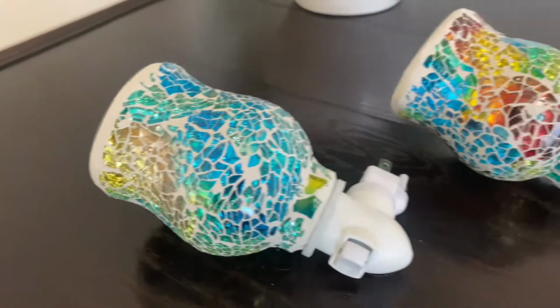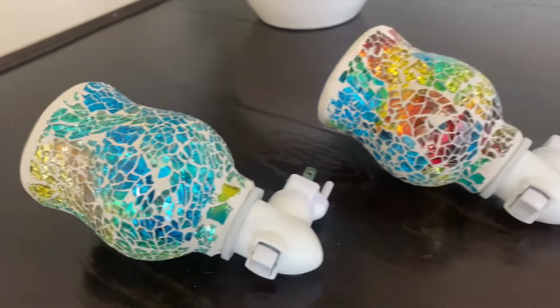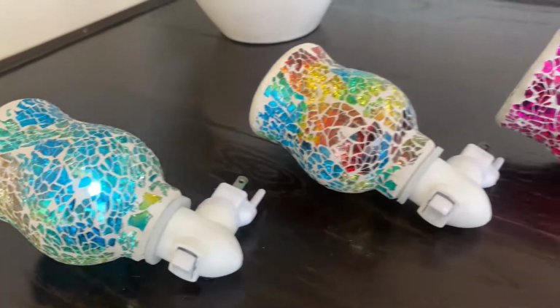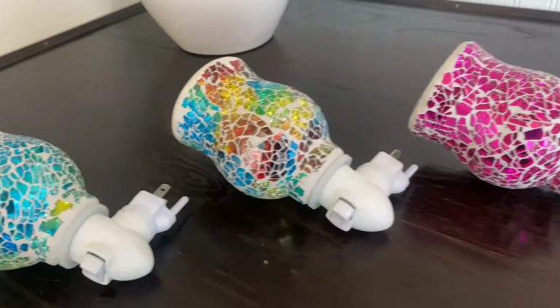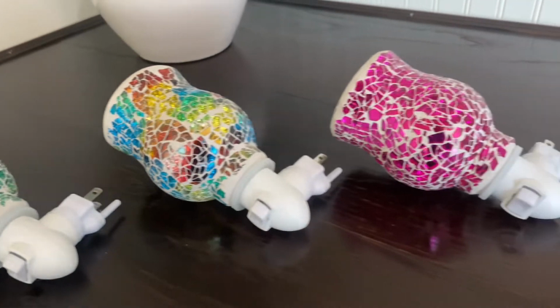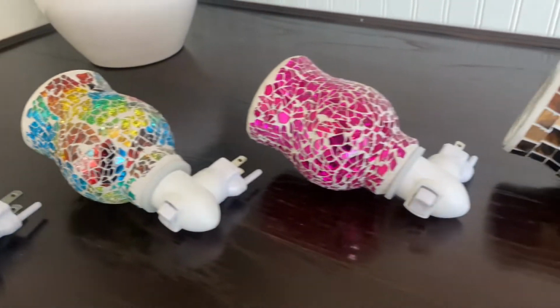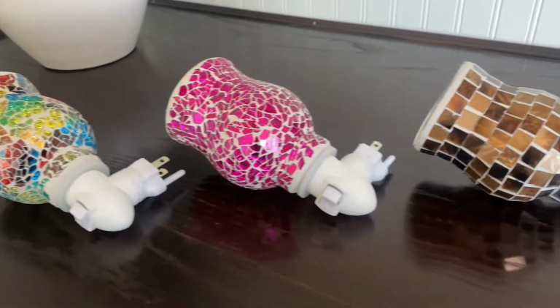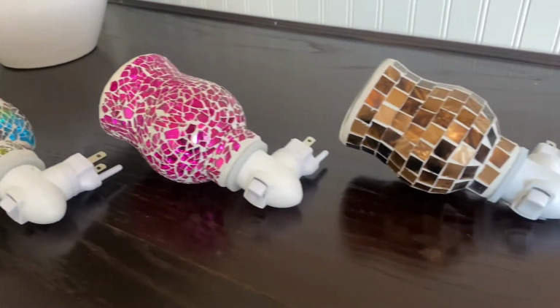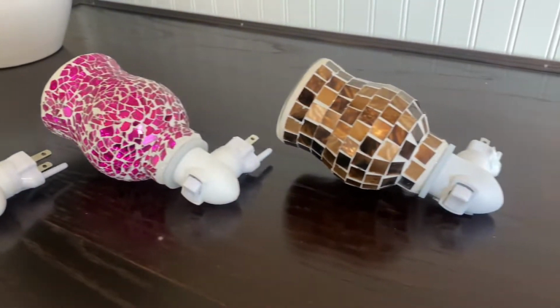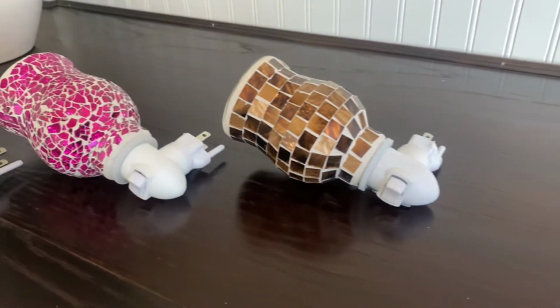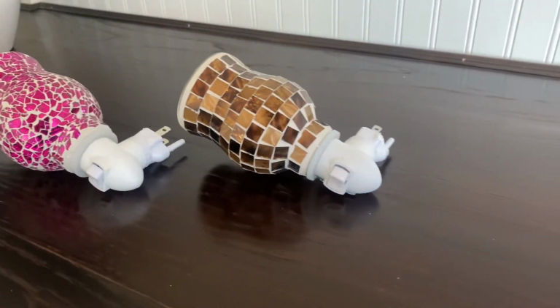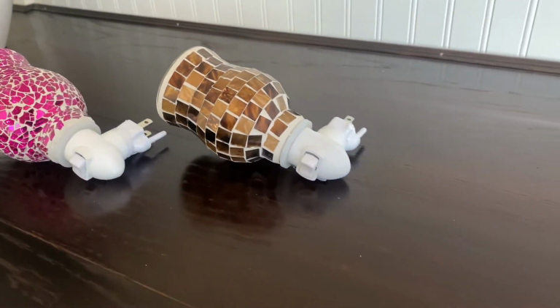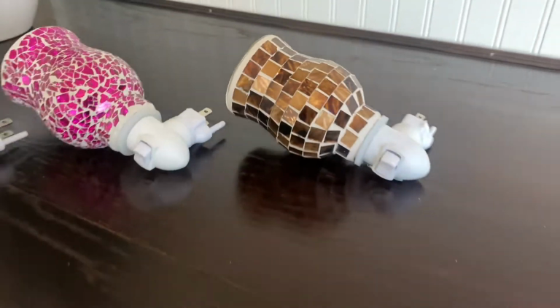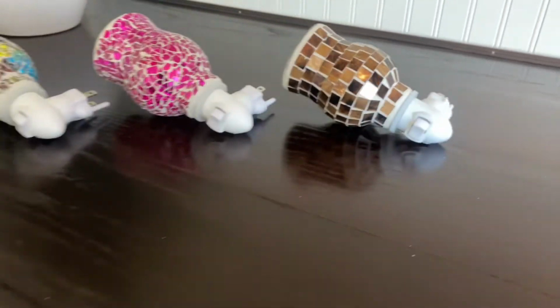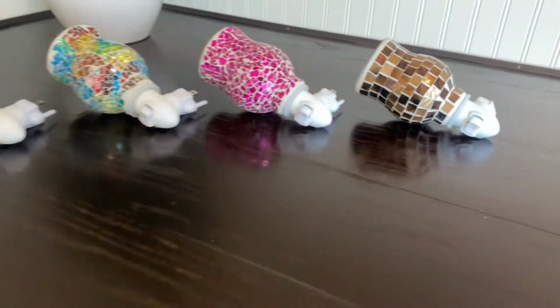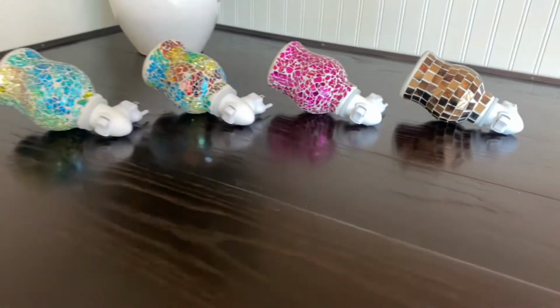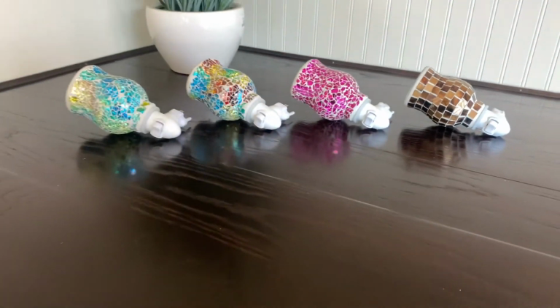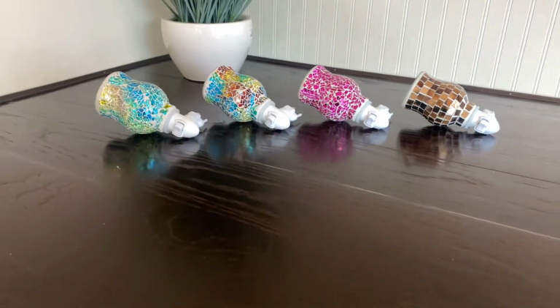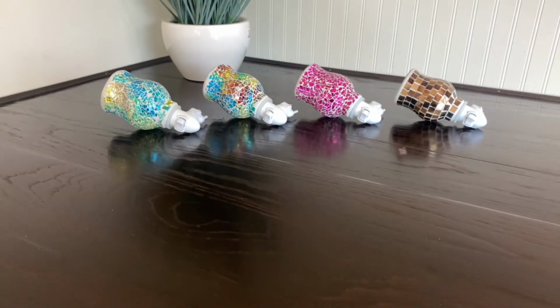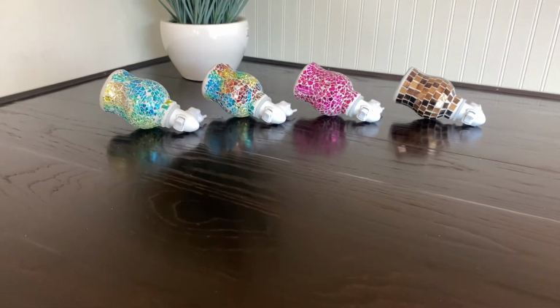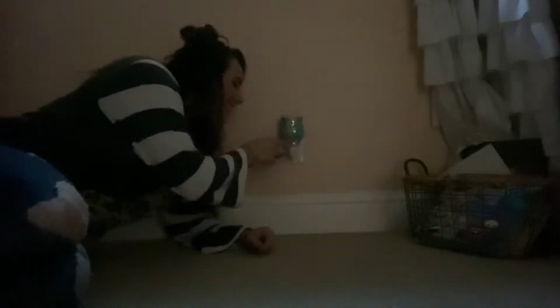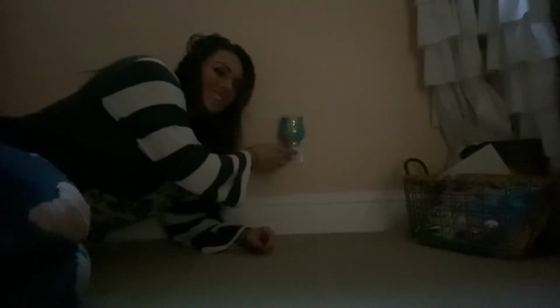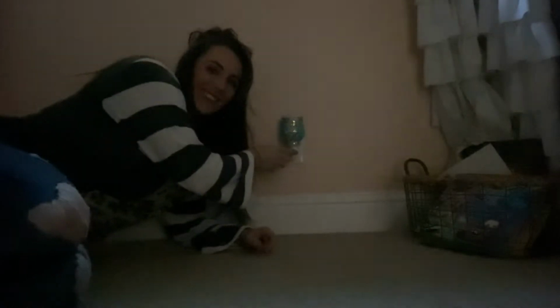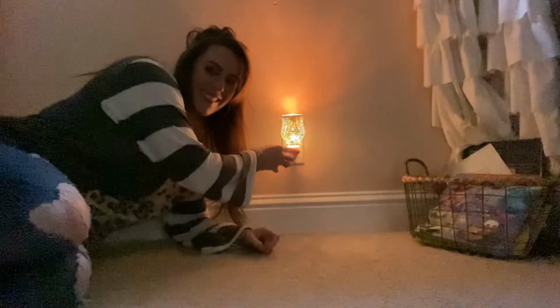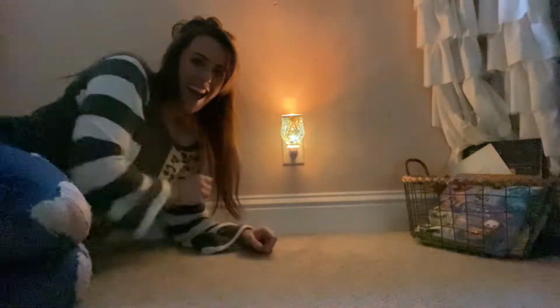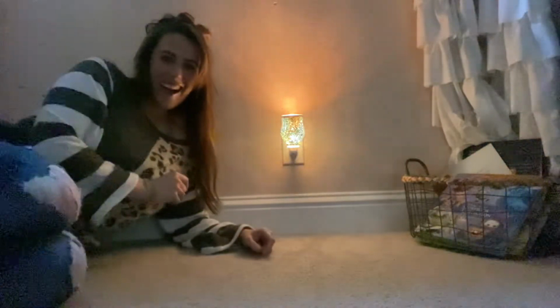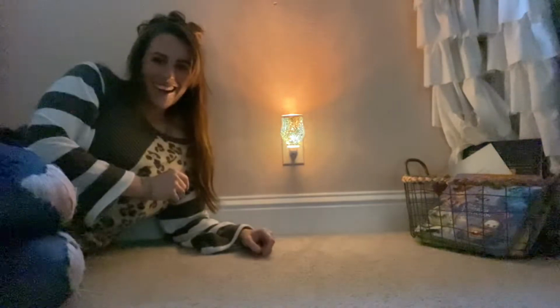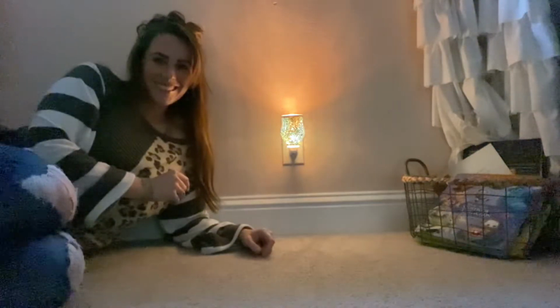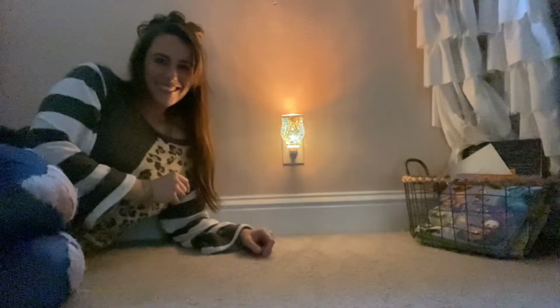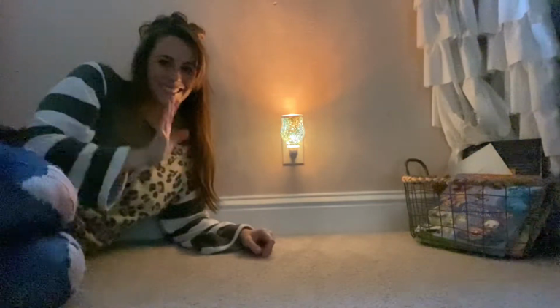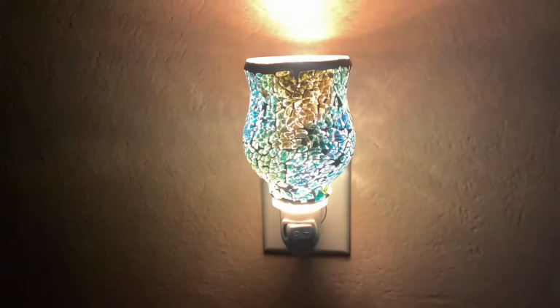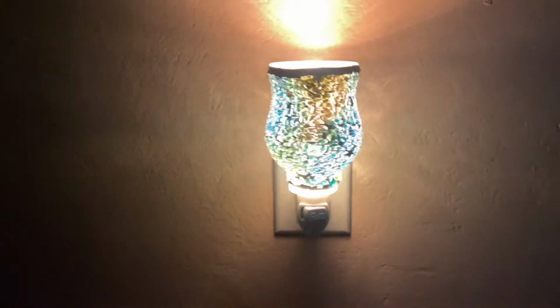Look at how beautiful these colors are! It's quick, safe, and a clean alternative to candles. I am in love!